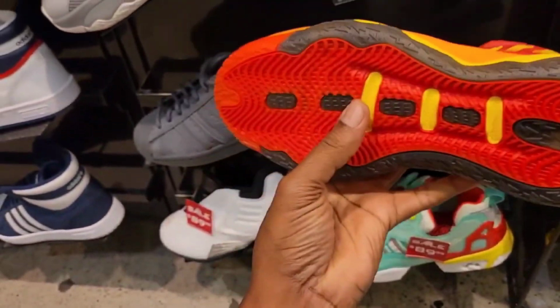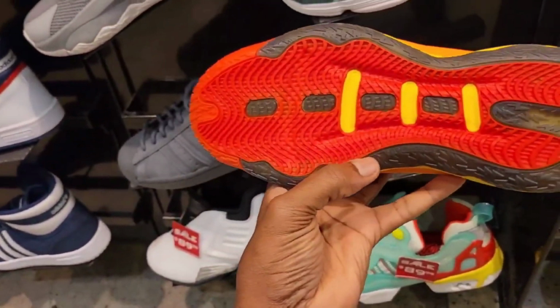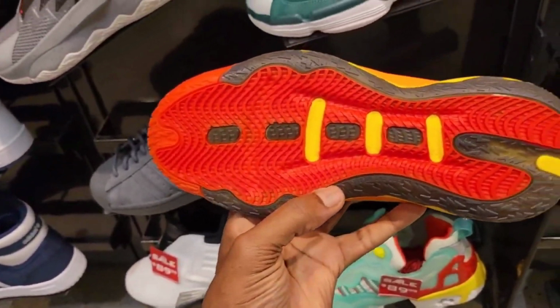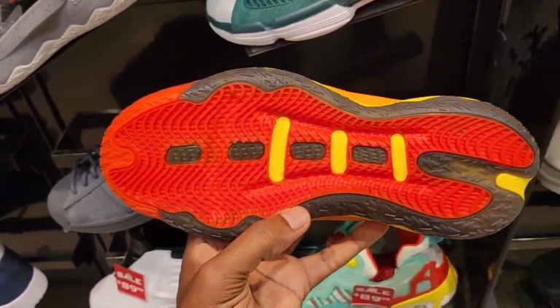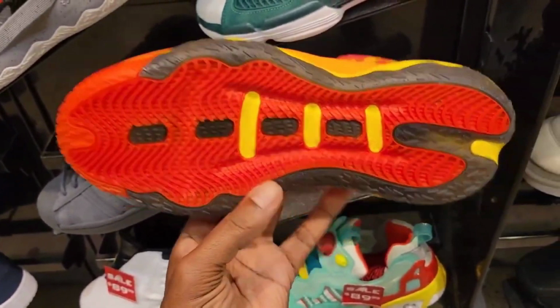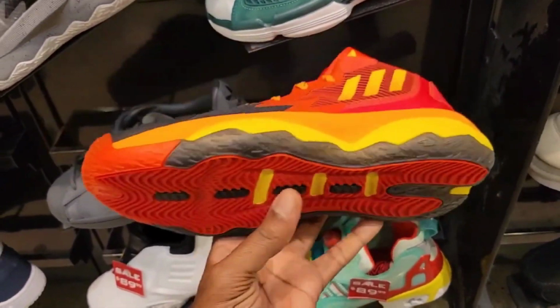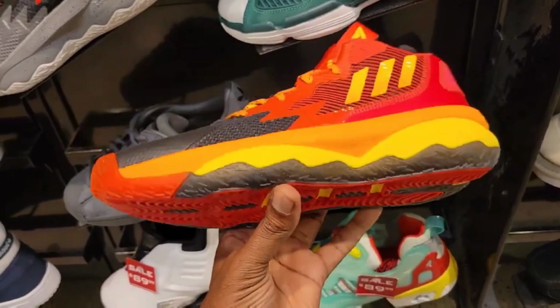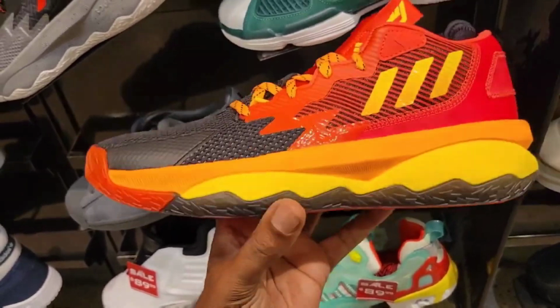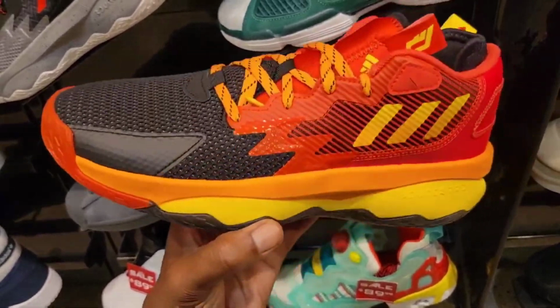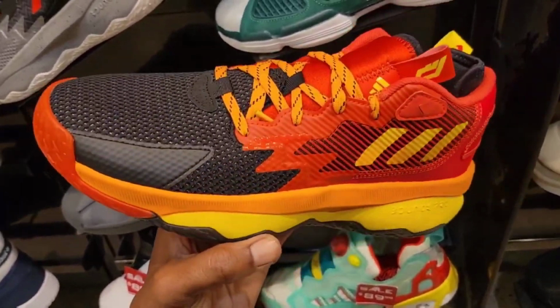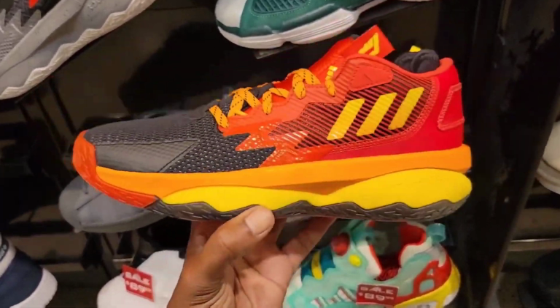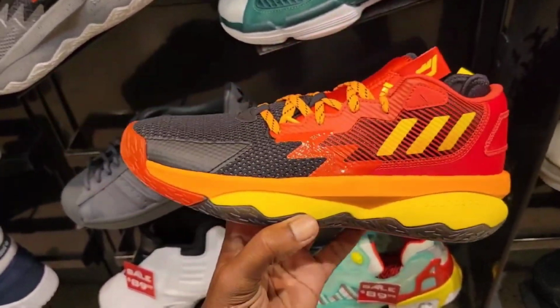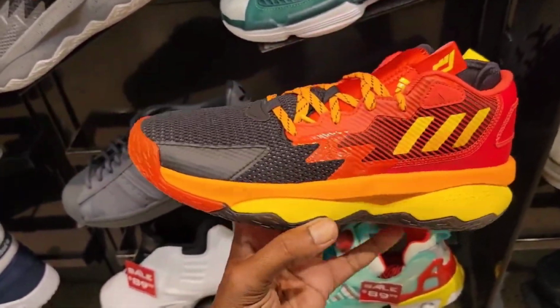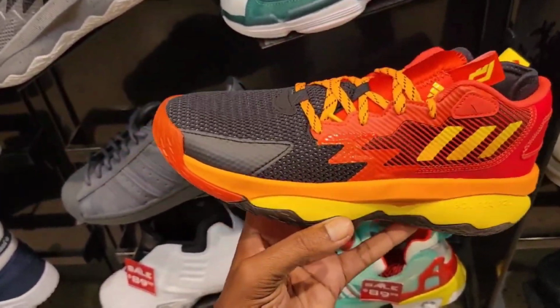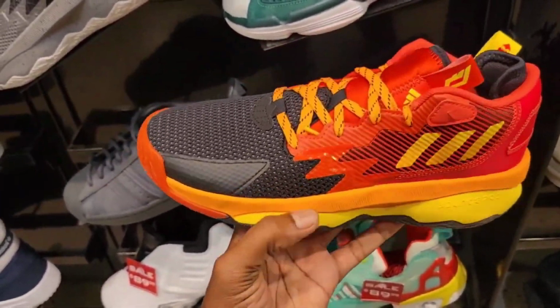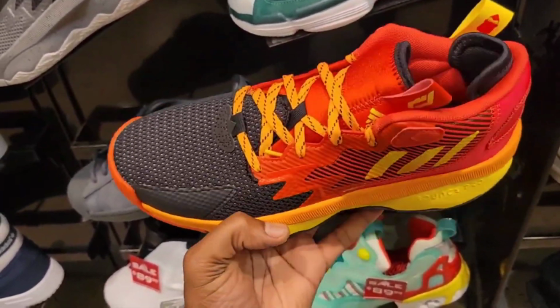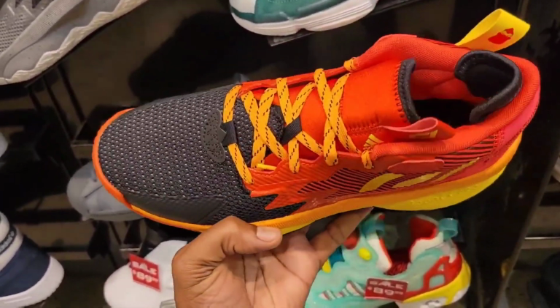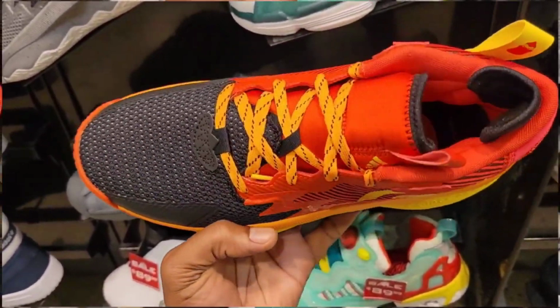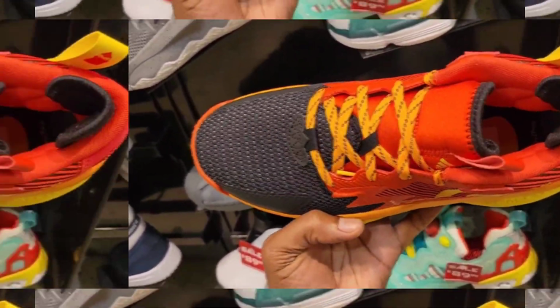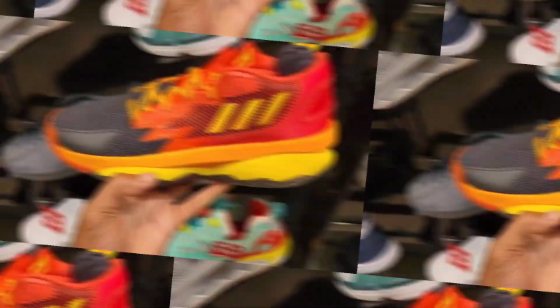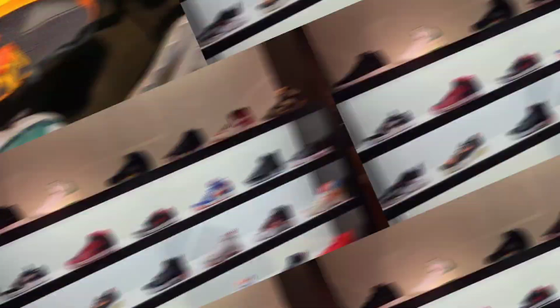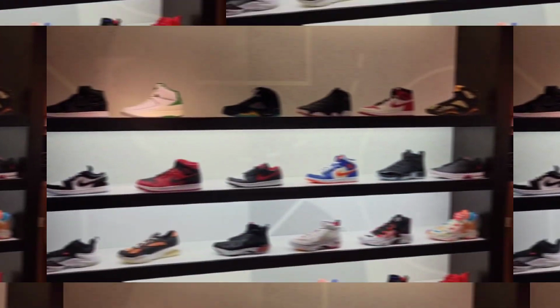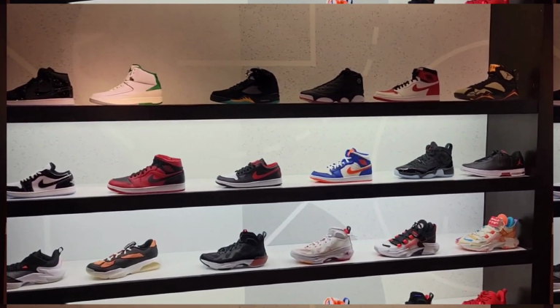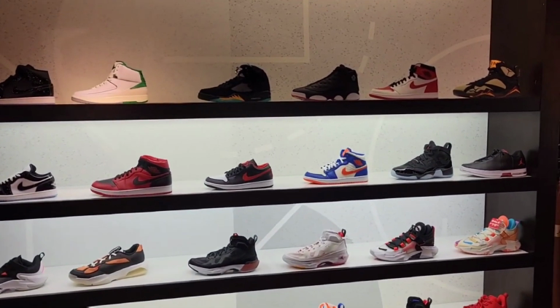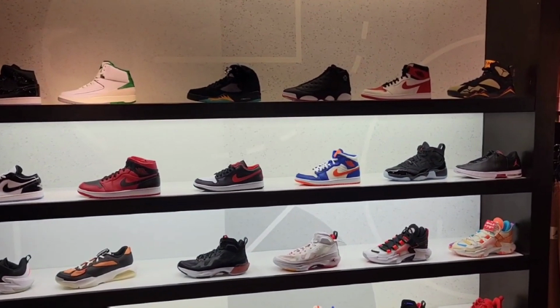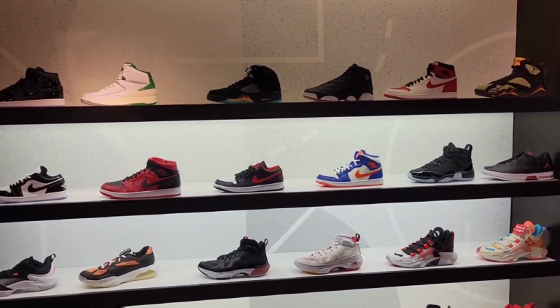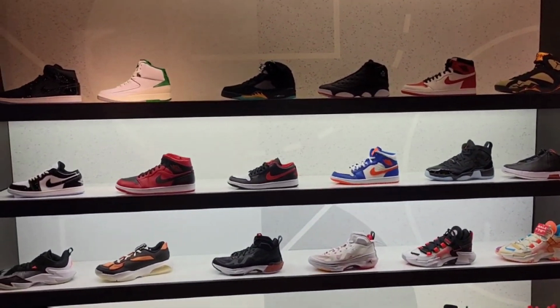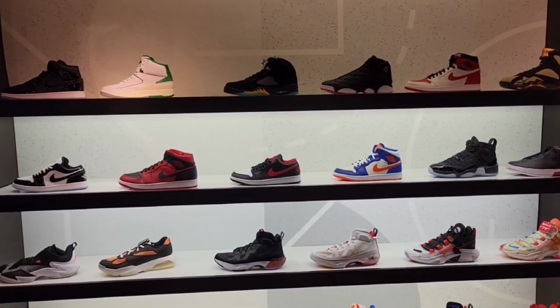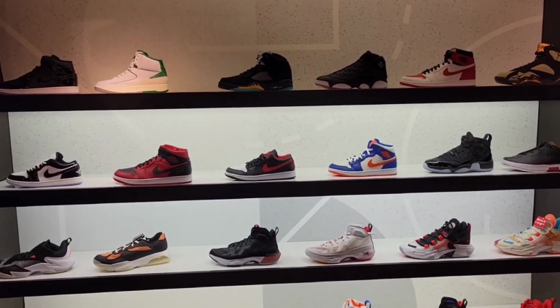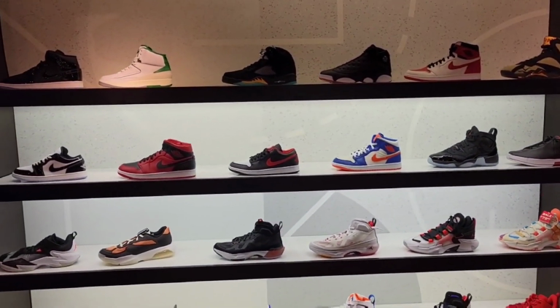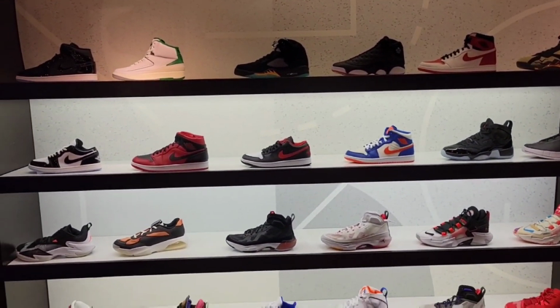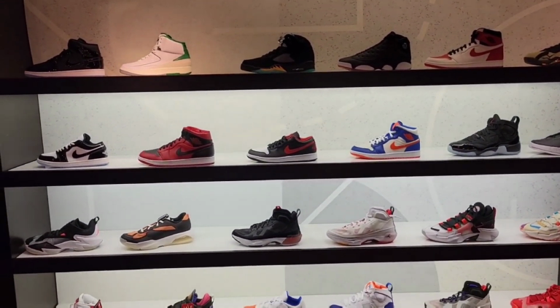One of the better shoe models — one of the best sneakers for Dame leather is the Dame 8. Heard a lot of good things about it. Their Jordan section over here has definitely stepped up since the last time I came here.